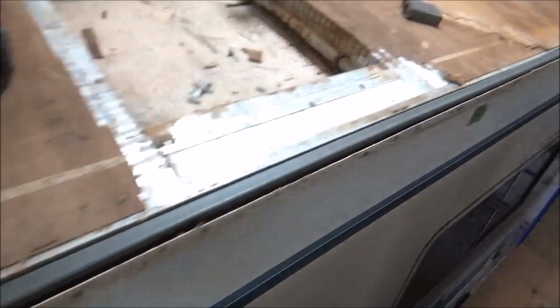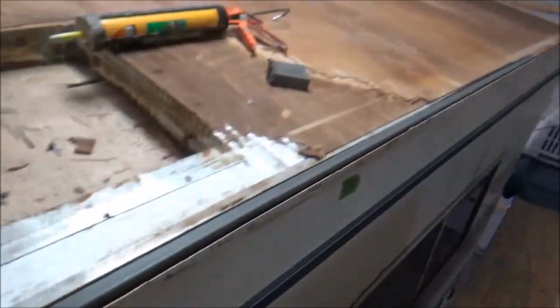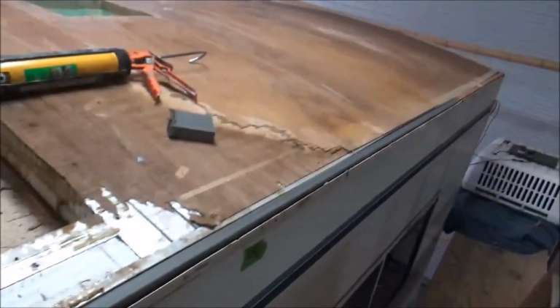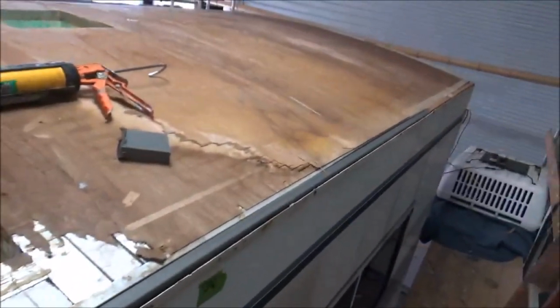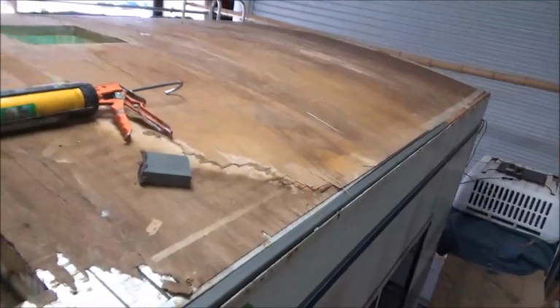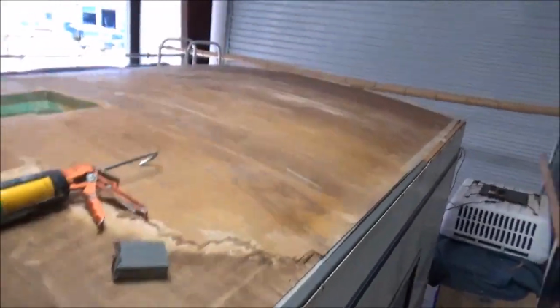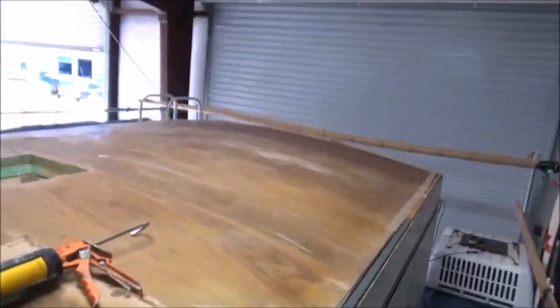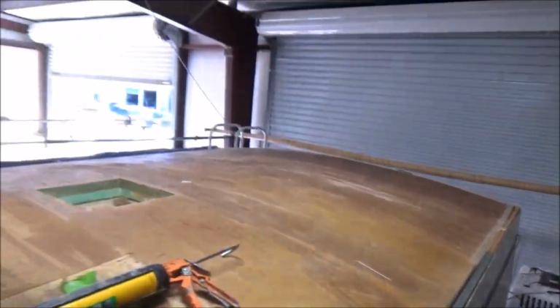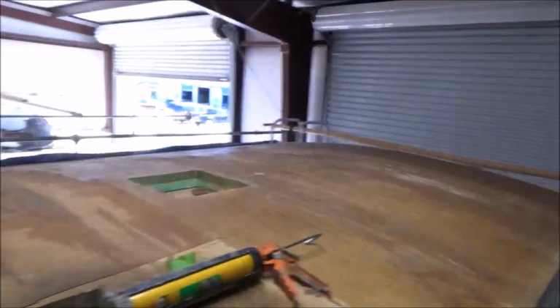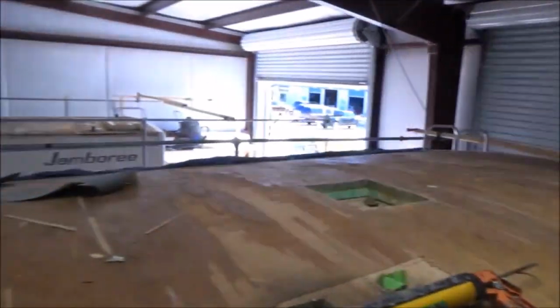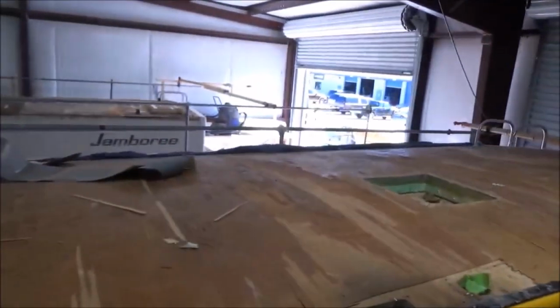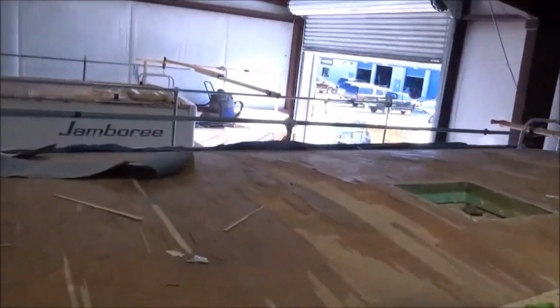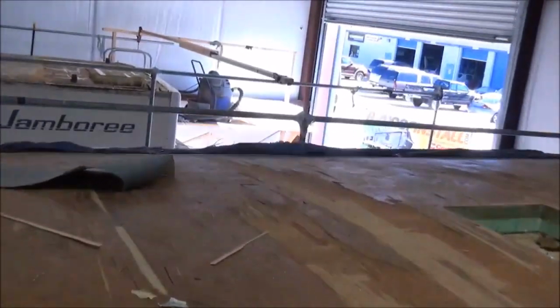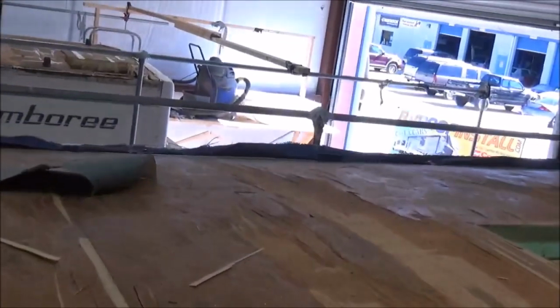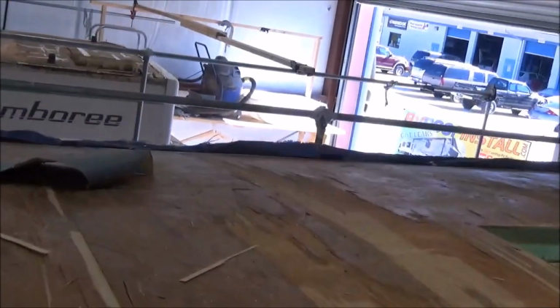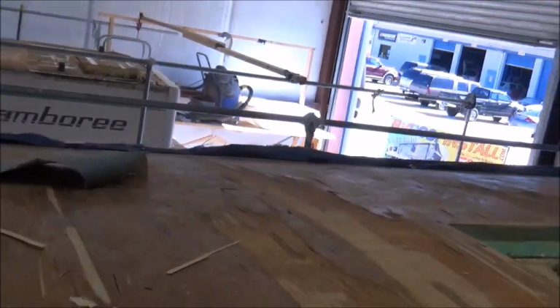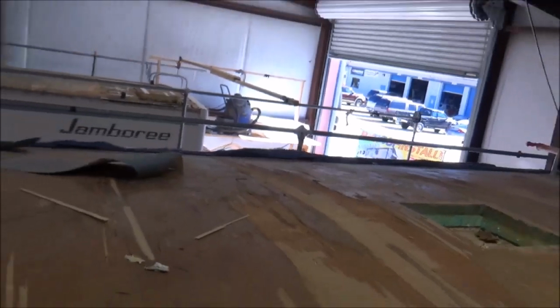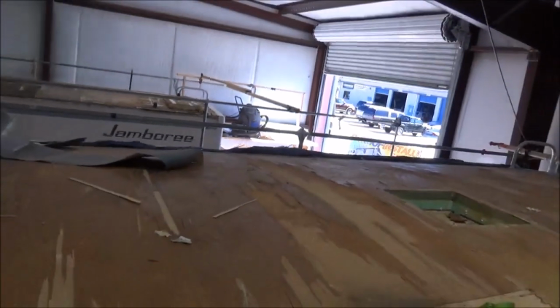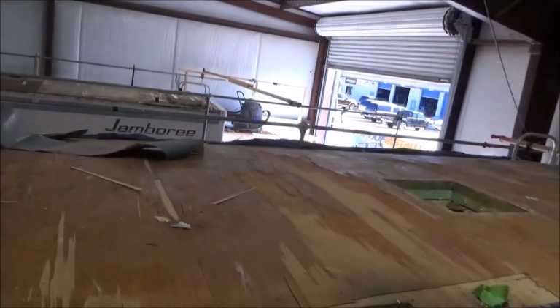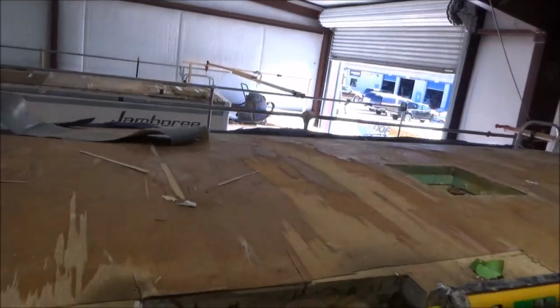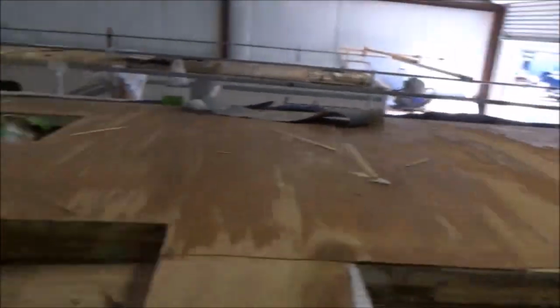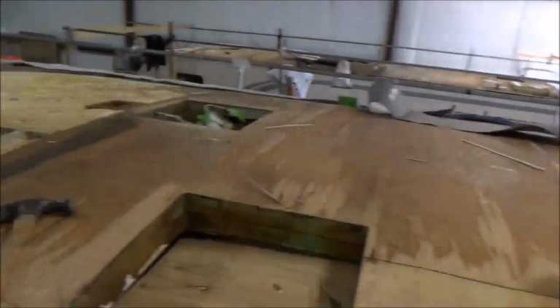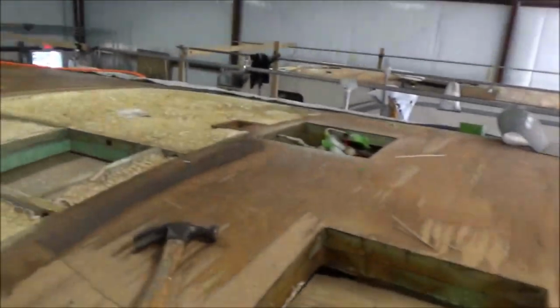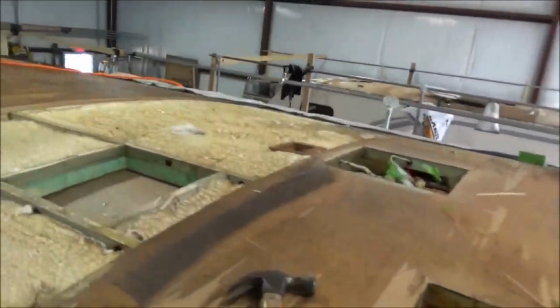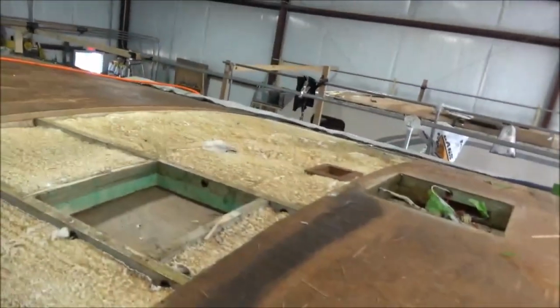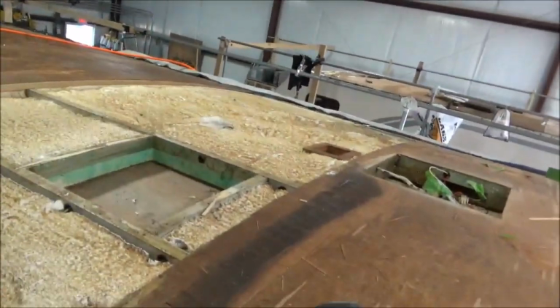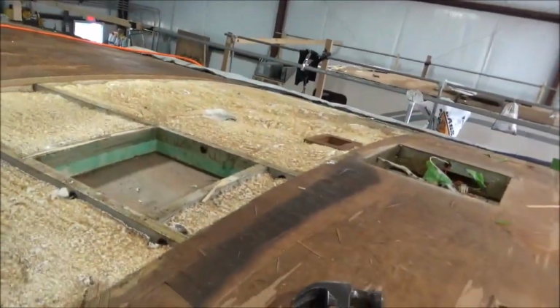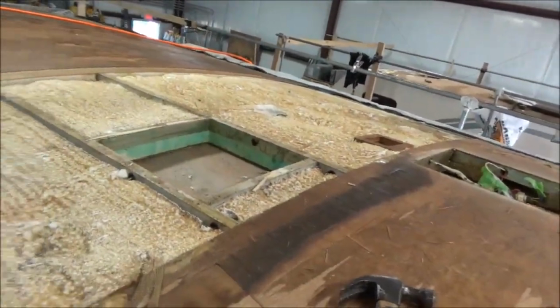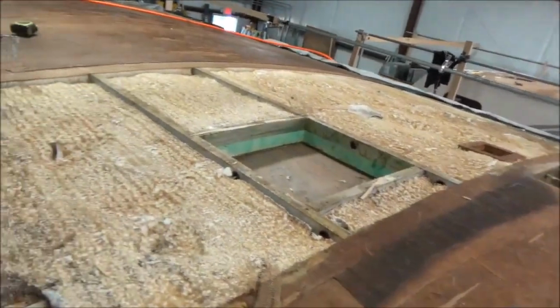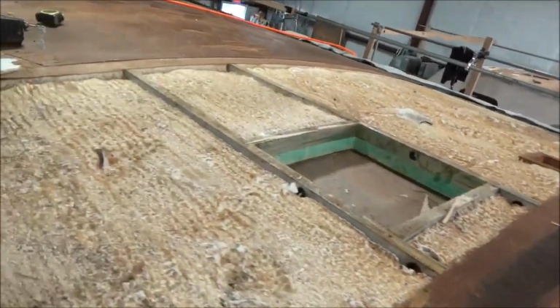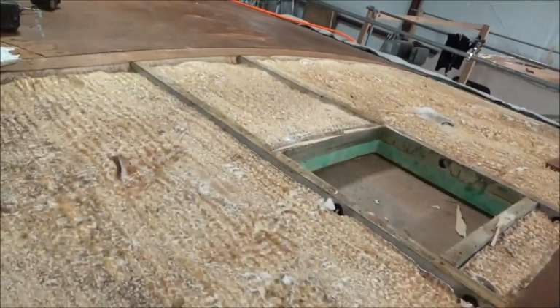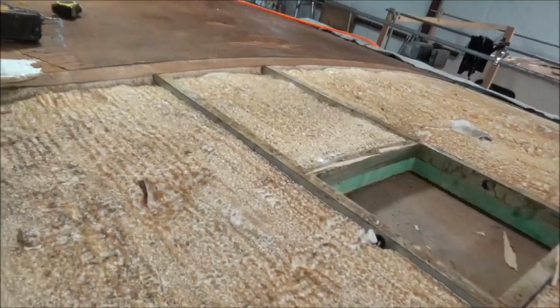We got all that done down there. We've got a tarp on the other side which drapes down to protect it, and we're going to get one on this side as well. That's where we're at, and we'll be back.